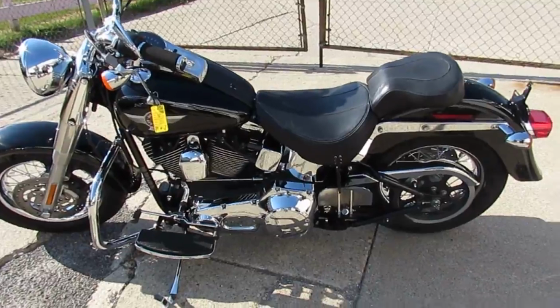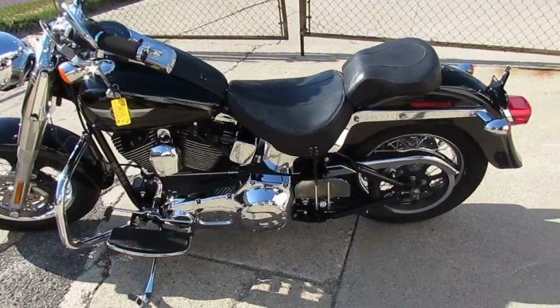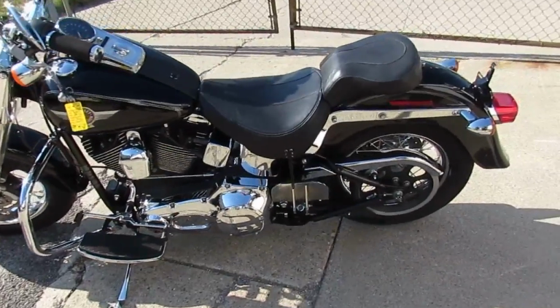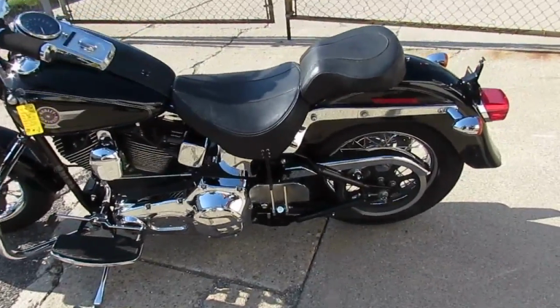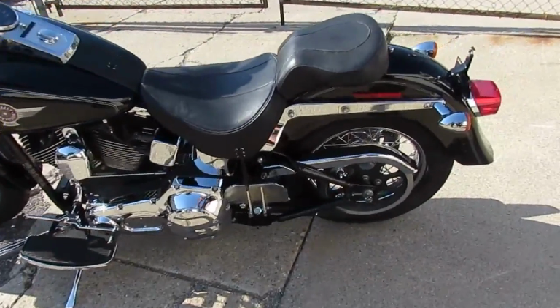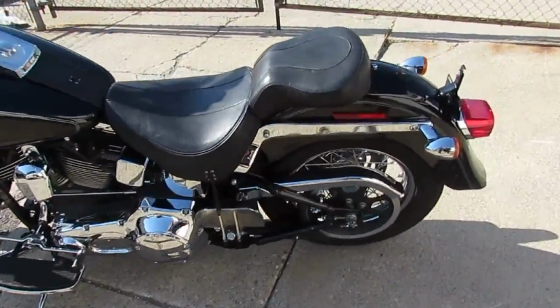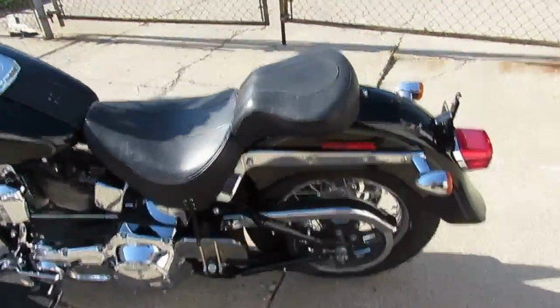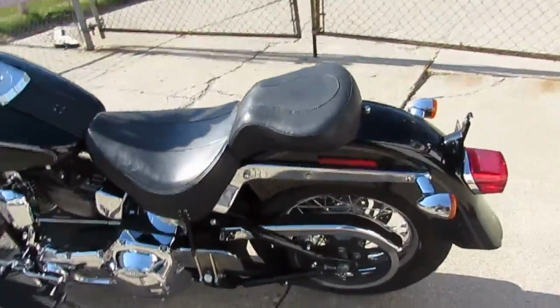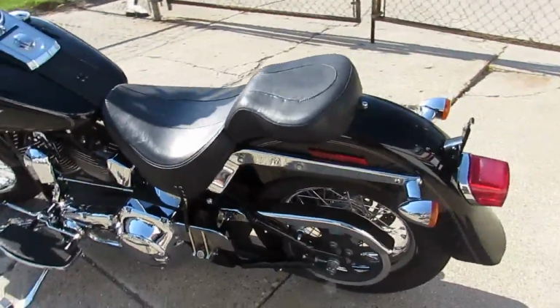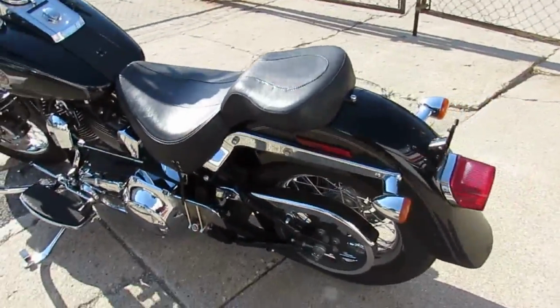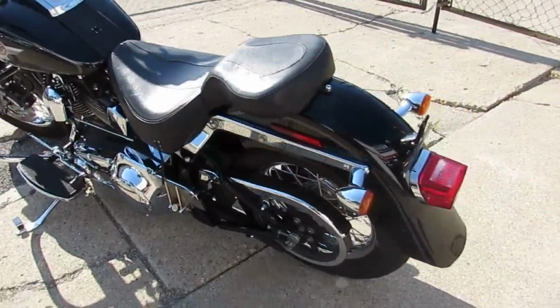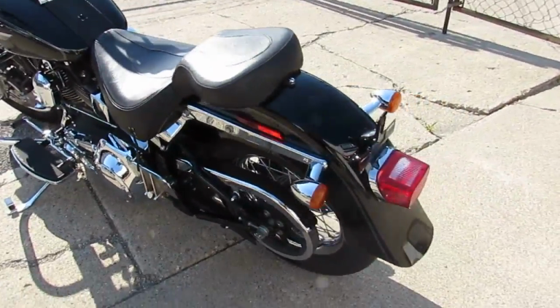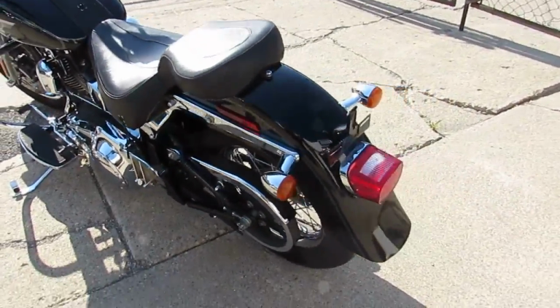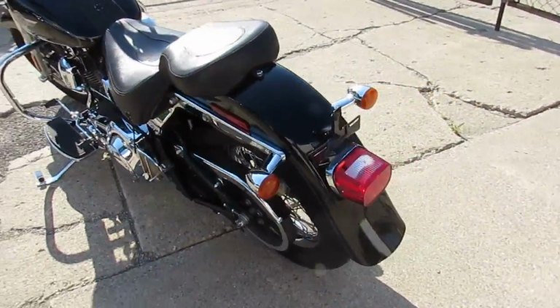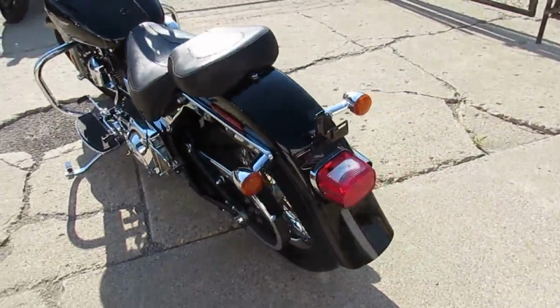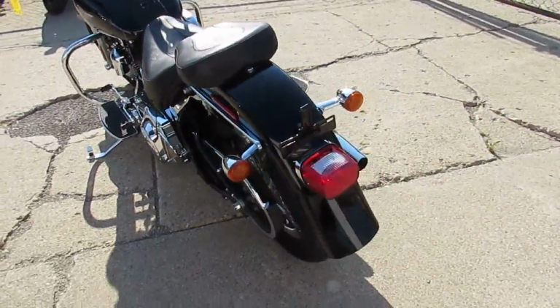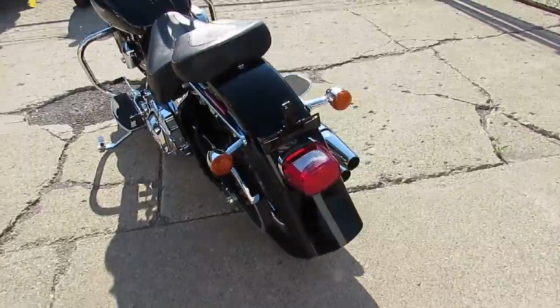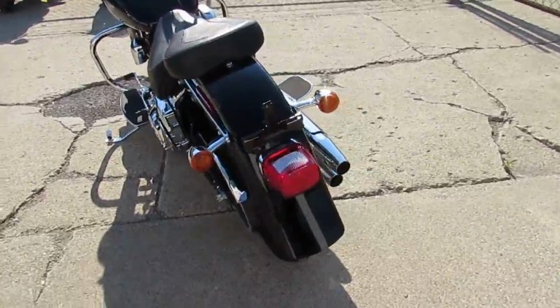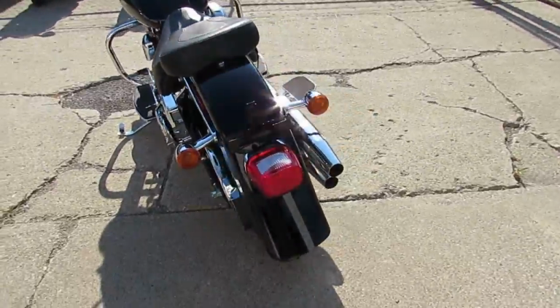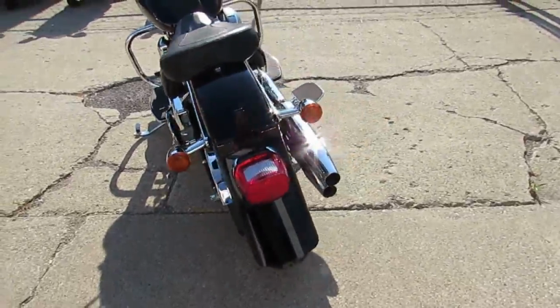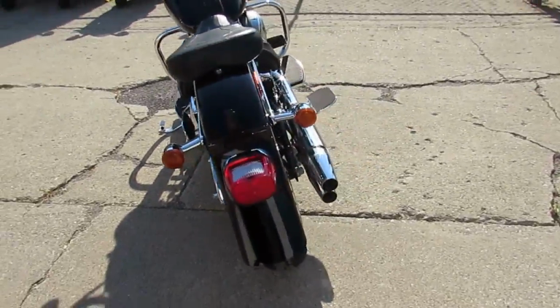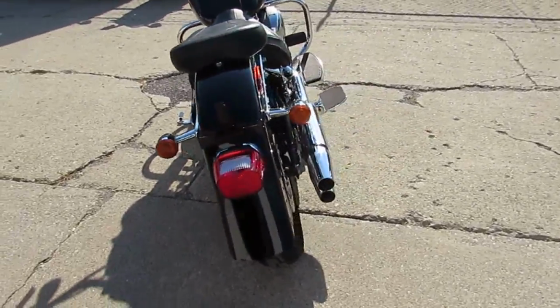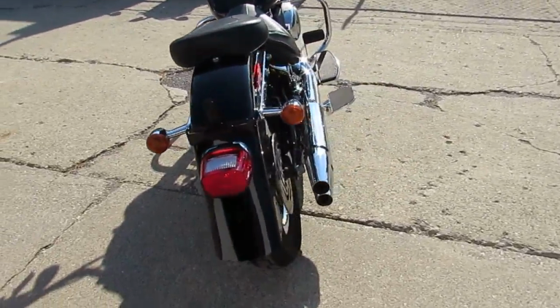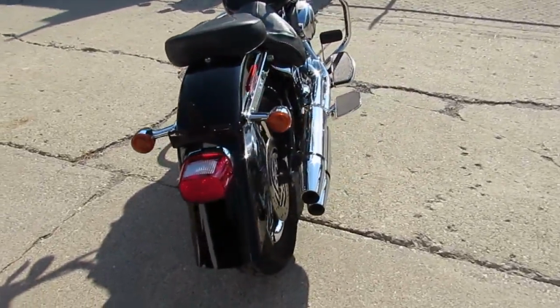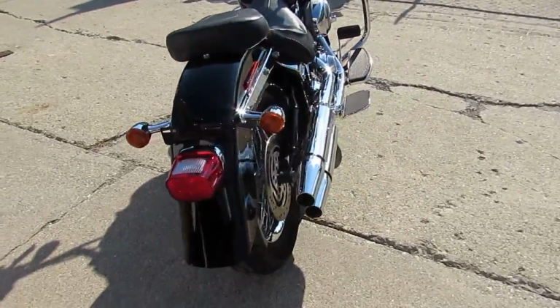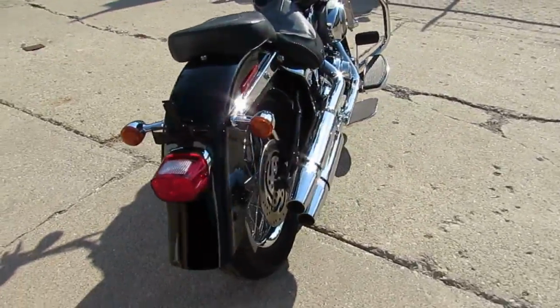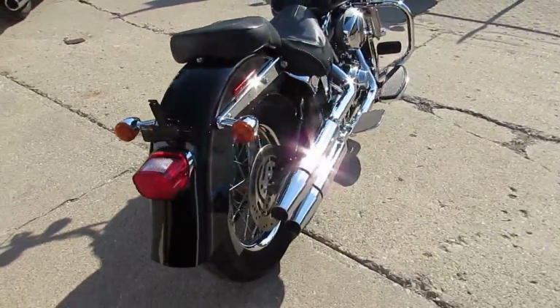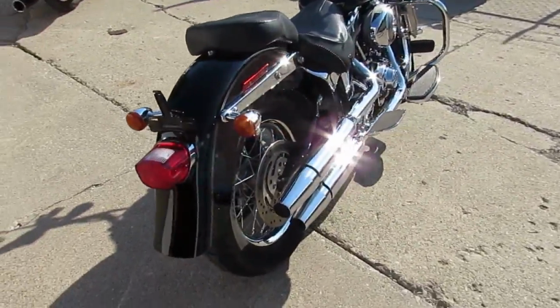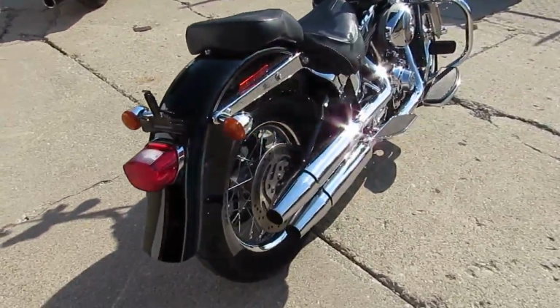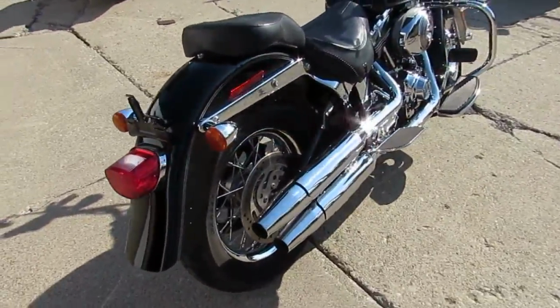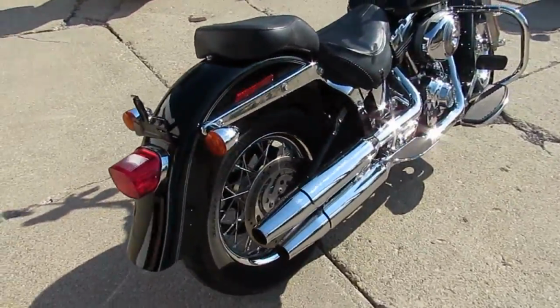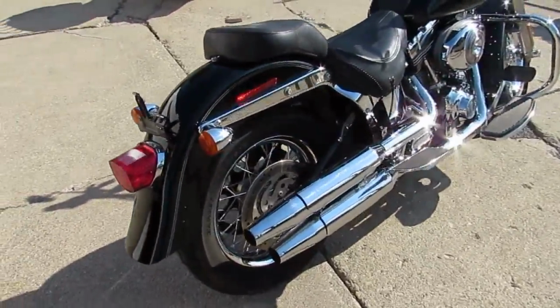Hey guys, it's ApprovalPowerSports.com here doing some videos. It's 85 degrees, sunny, it's riding season, and we've got over 300 used Harleys in stock.